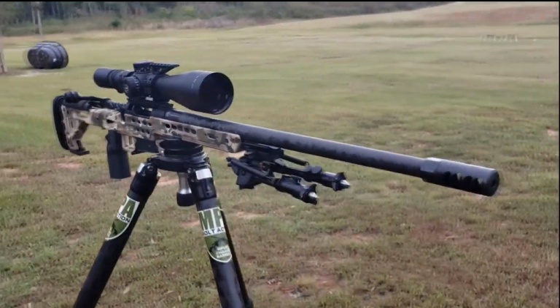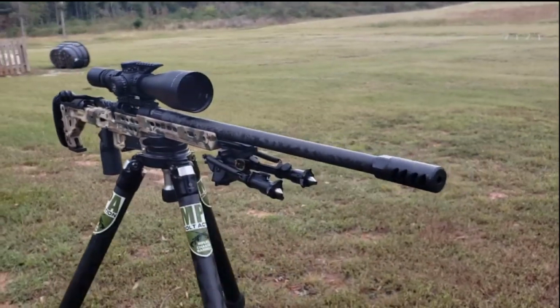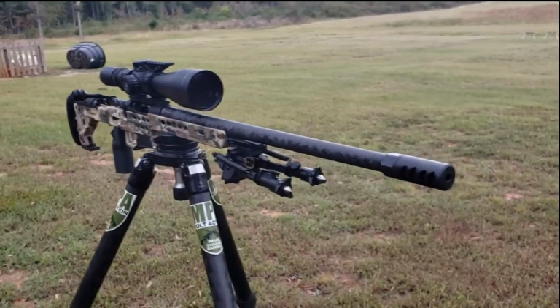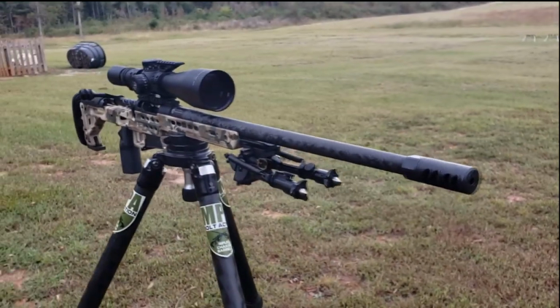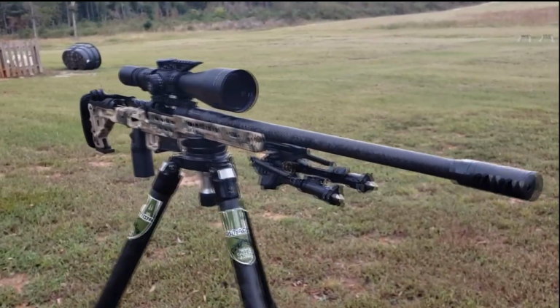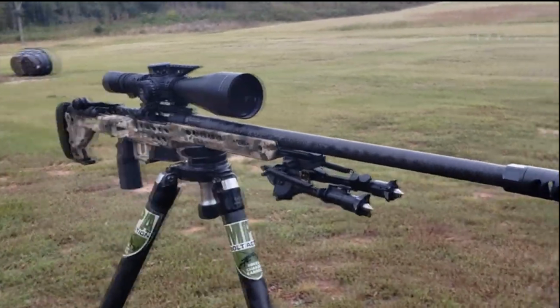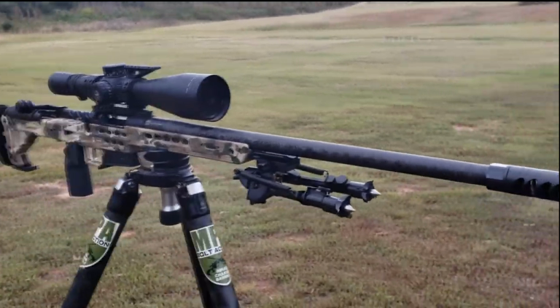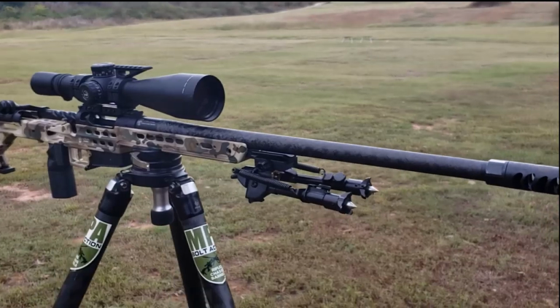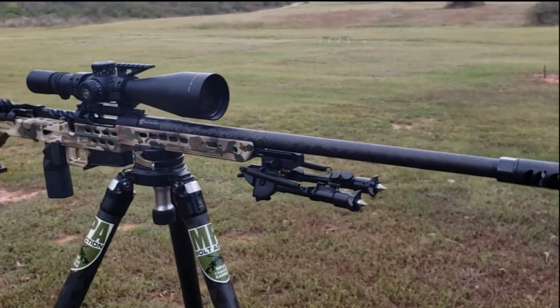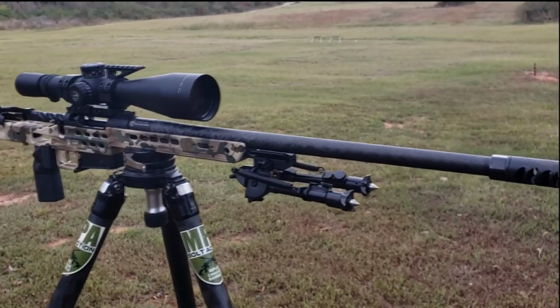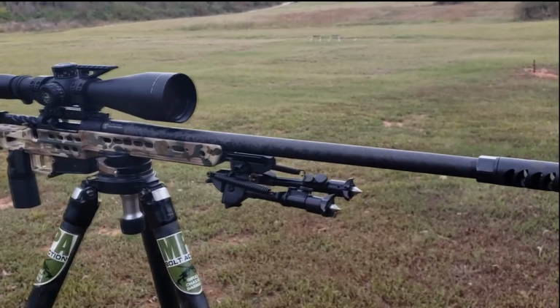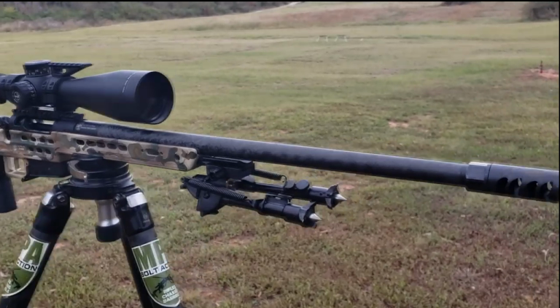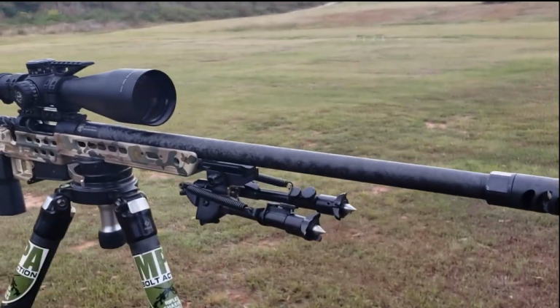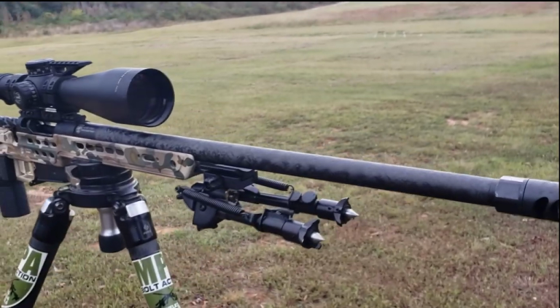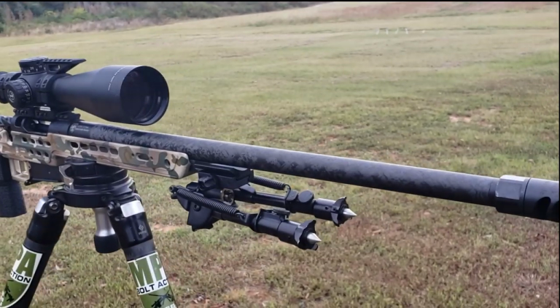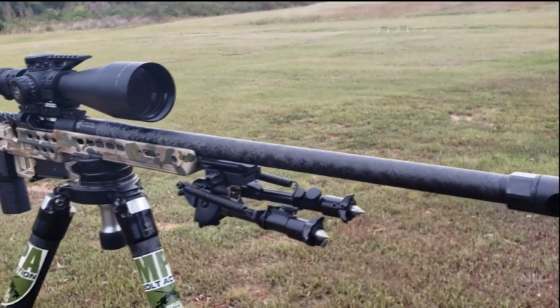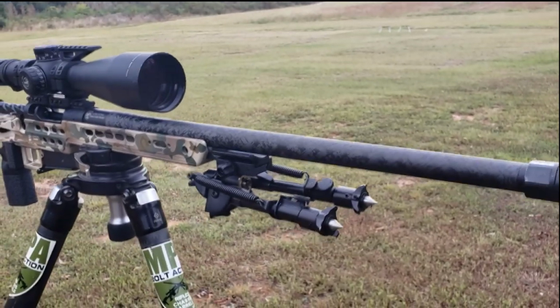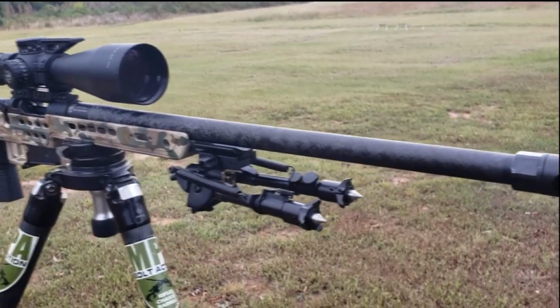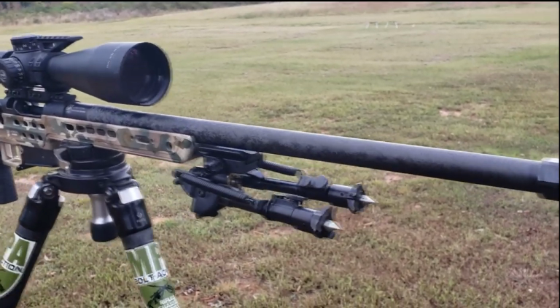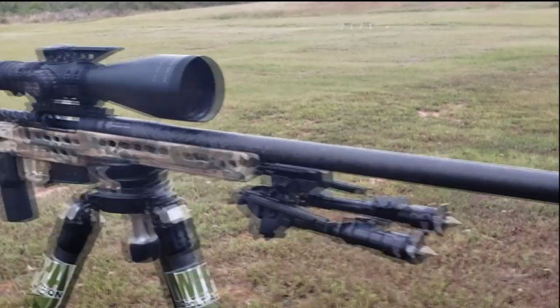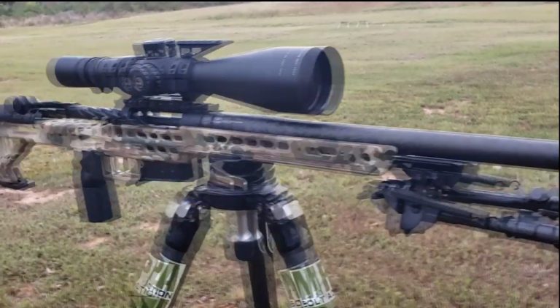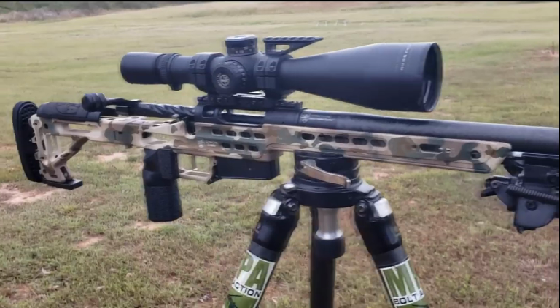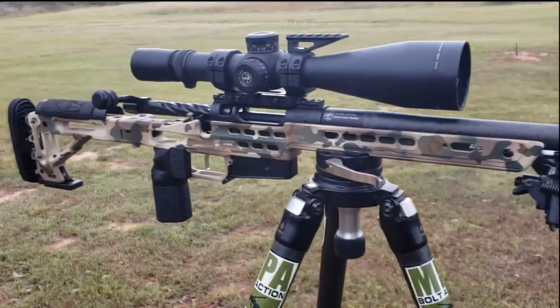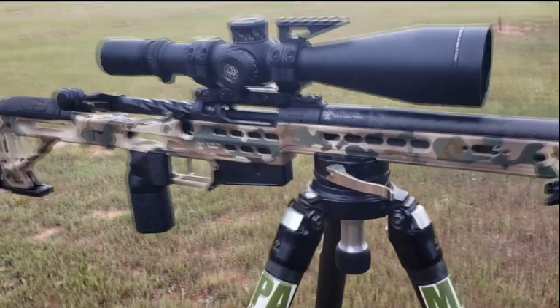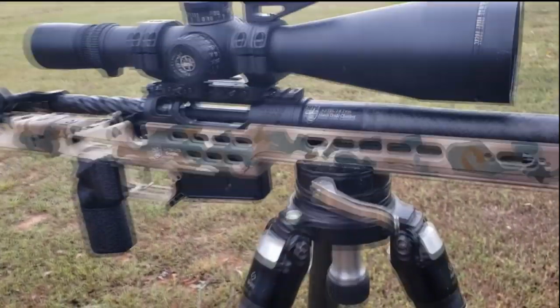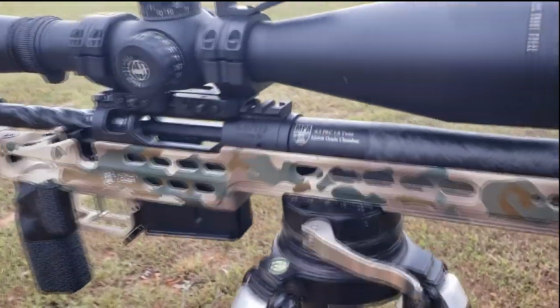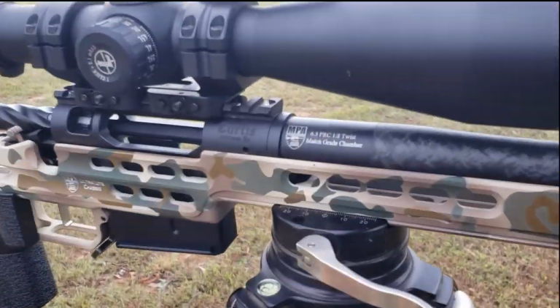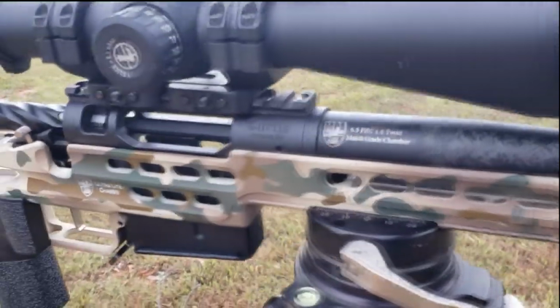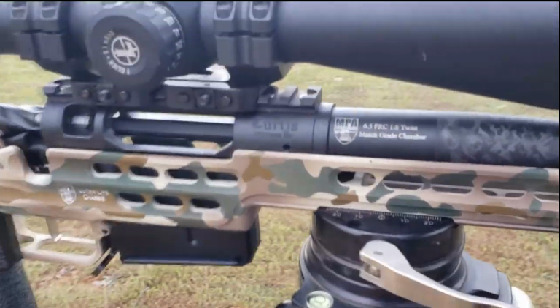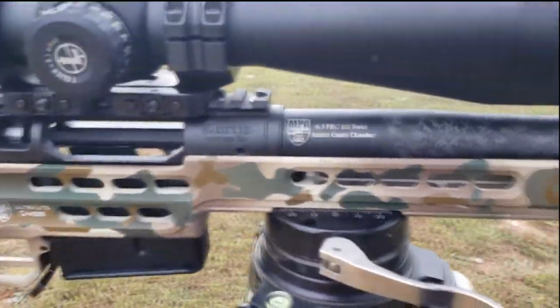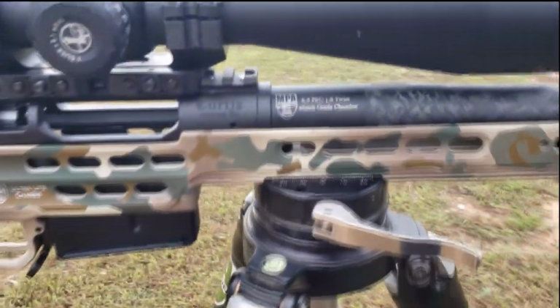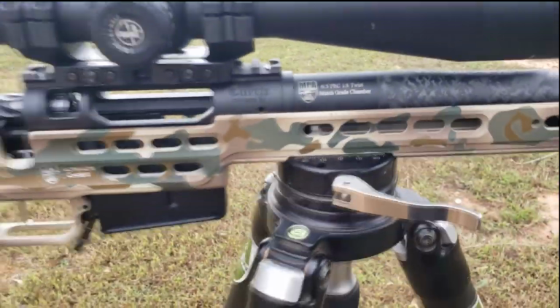This has got a Proof 24-inch barrel. It's a 6.5 PRC in a 1-in-8 twist.